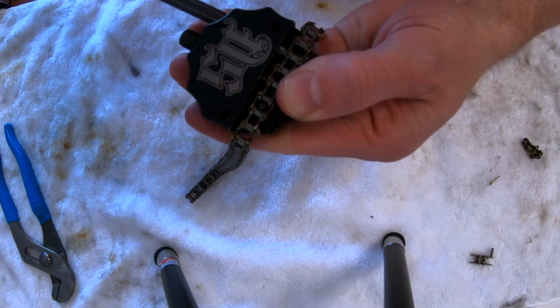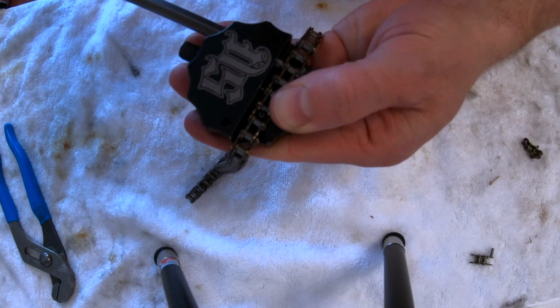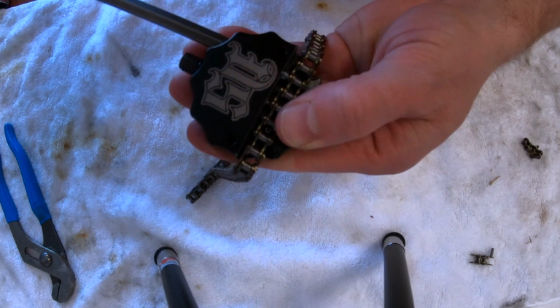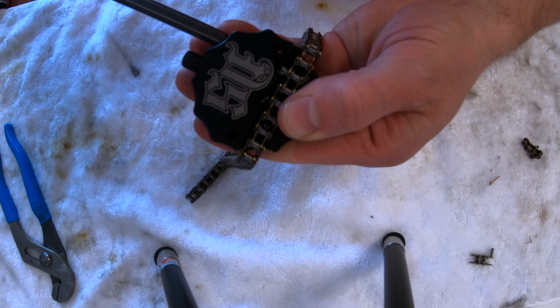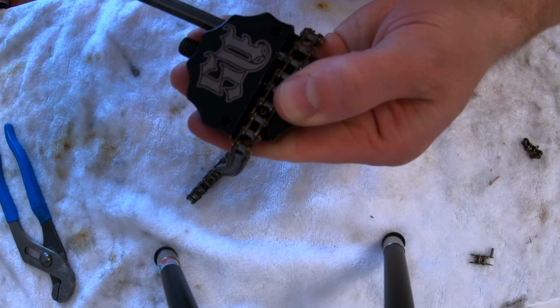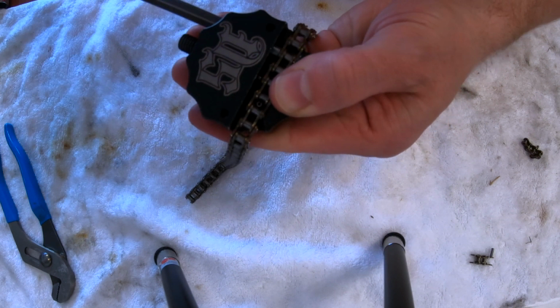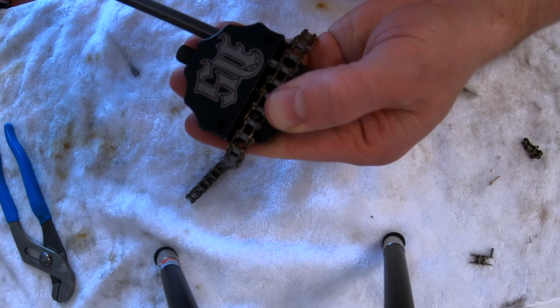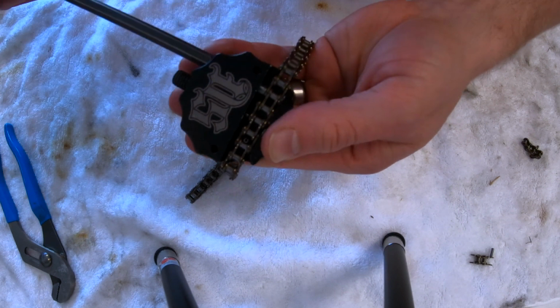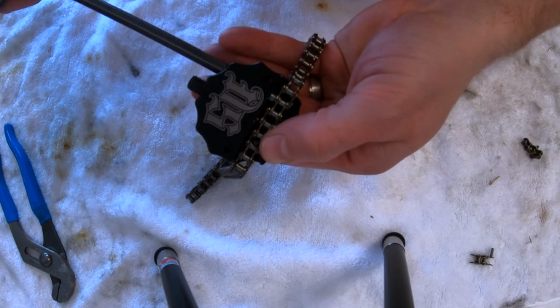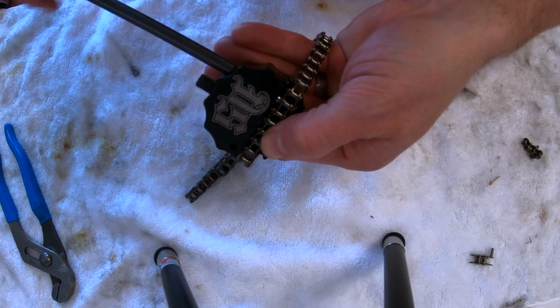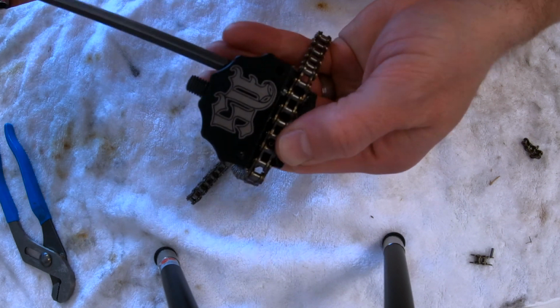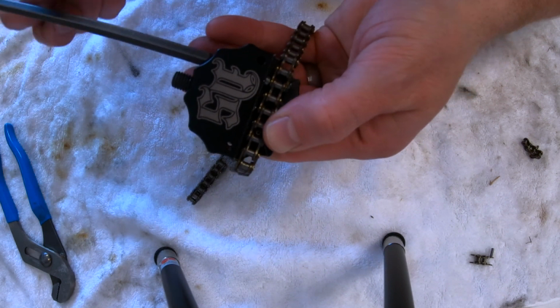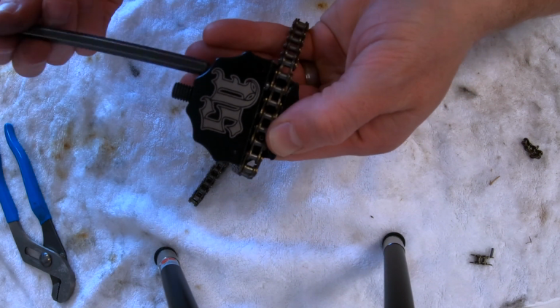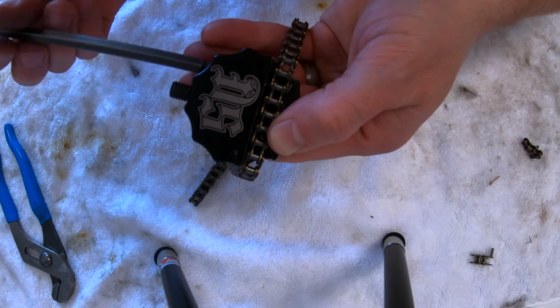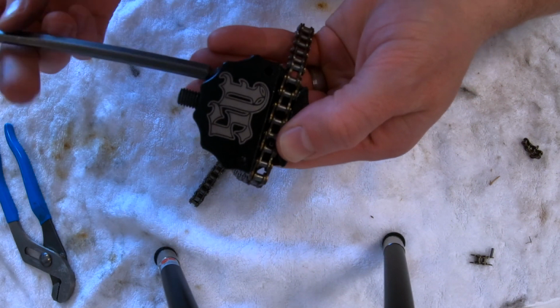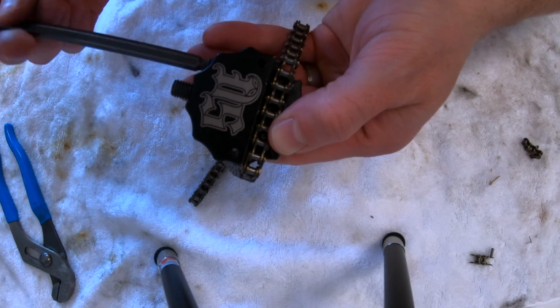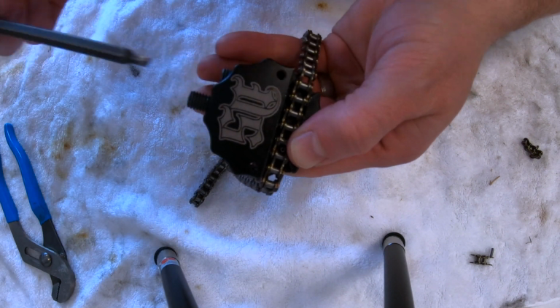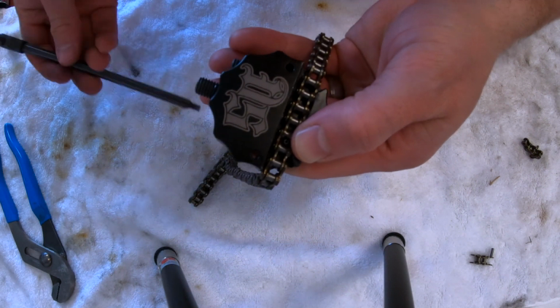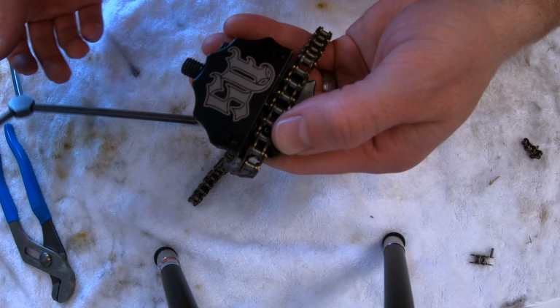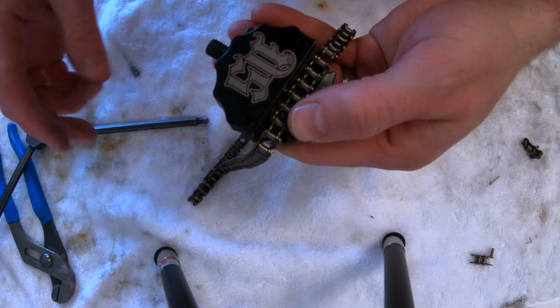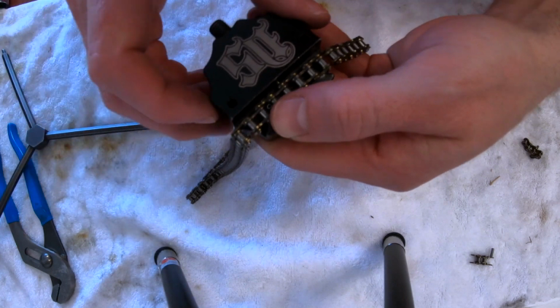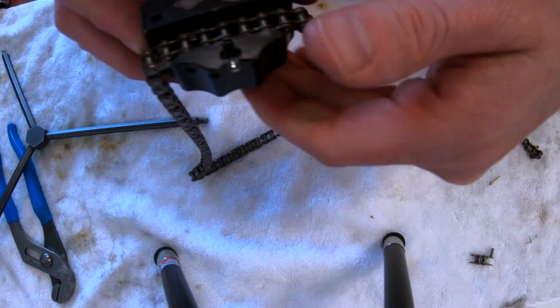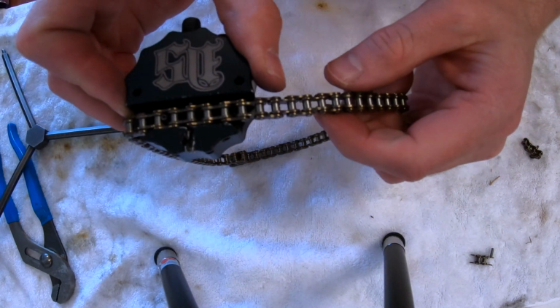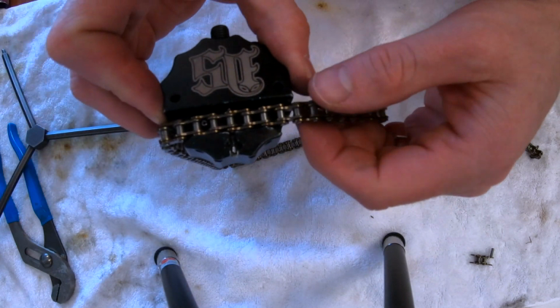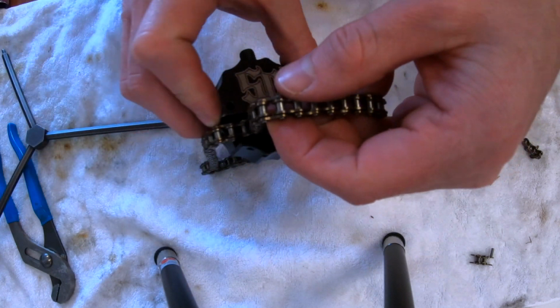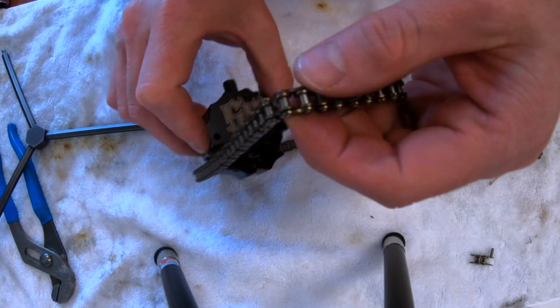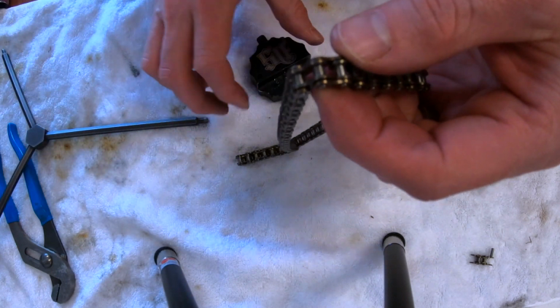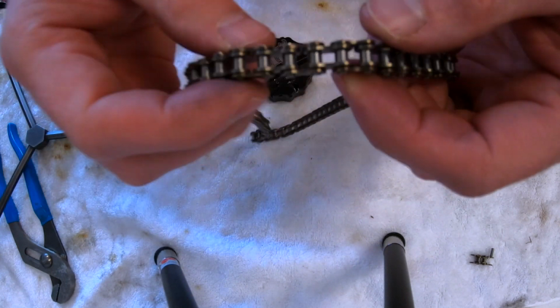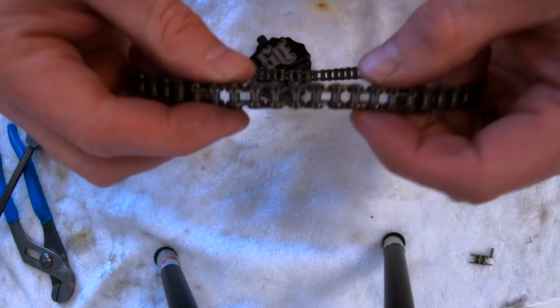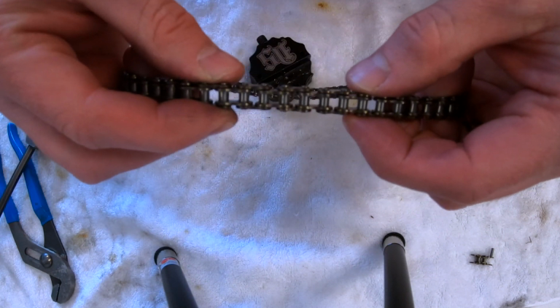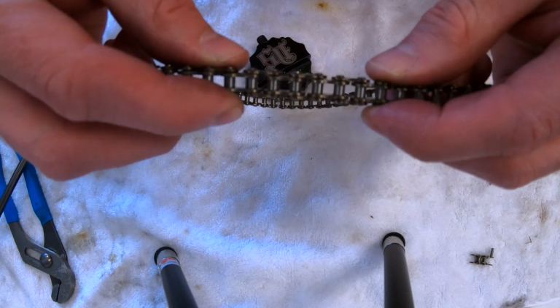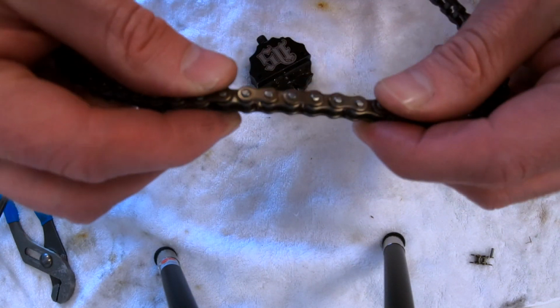Make sure that your pins are lined up with the holes on the chain and slowly tighten it. Once the screw bottoms out against the chain, it's pressed back in and it's ready for action.